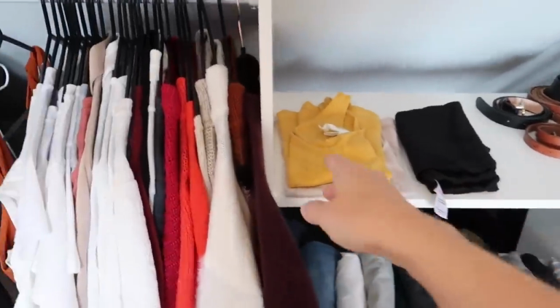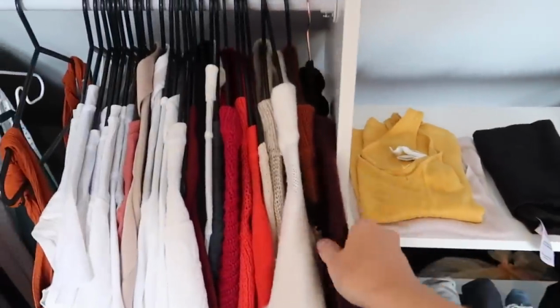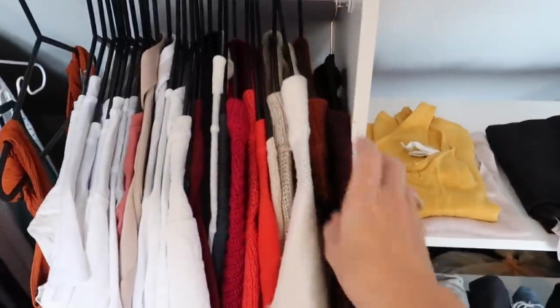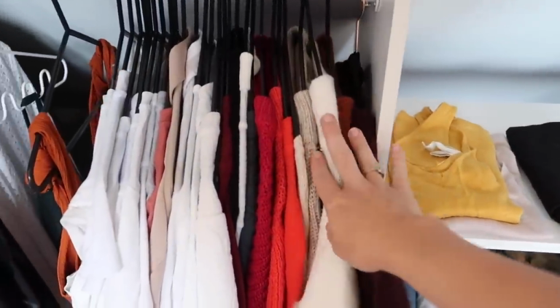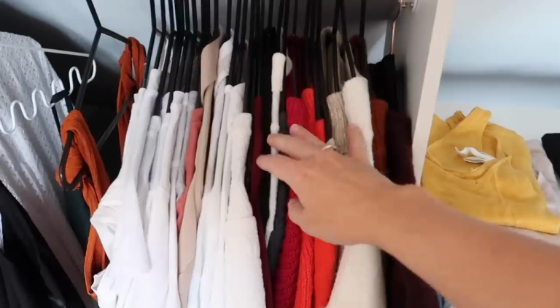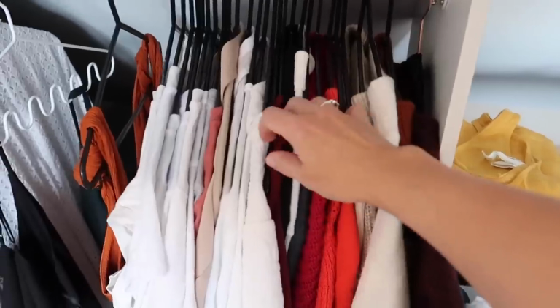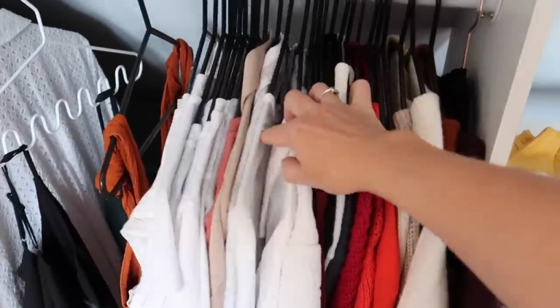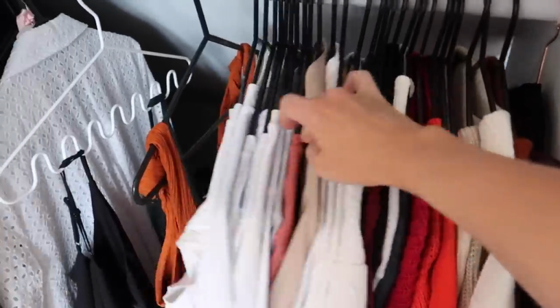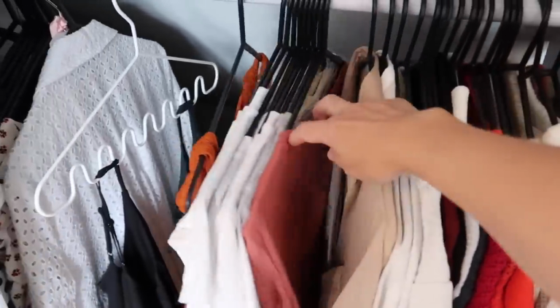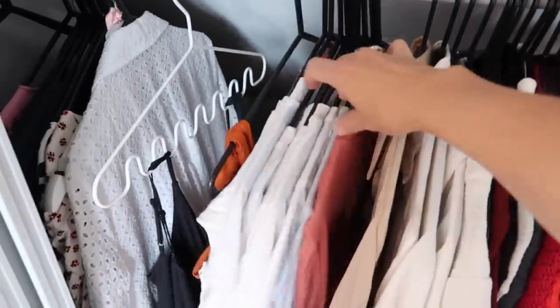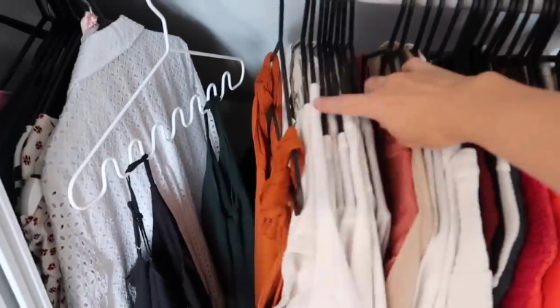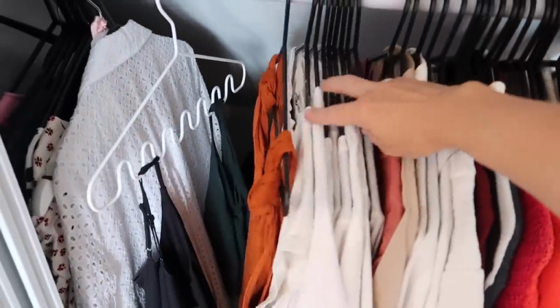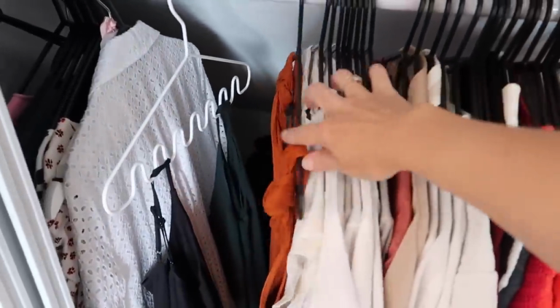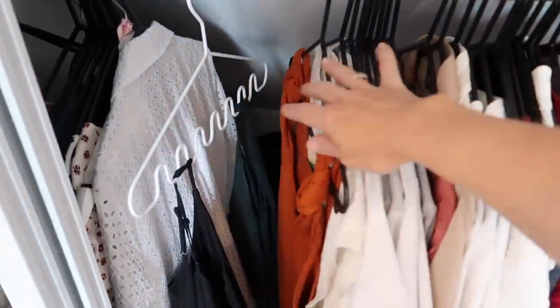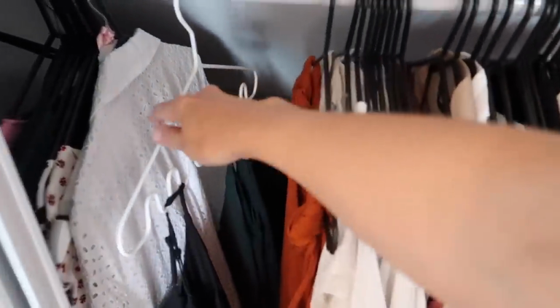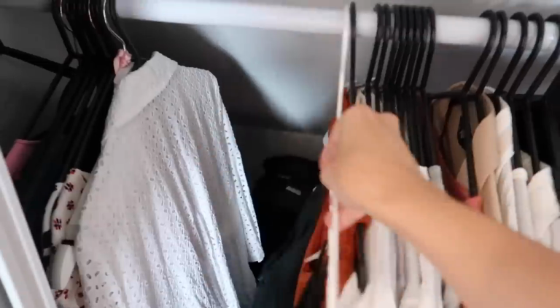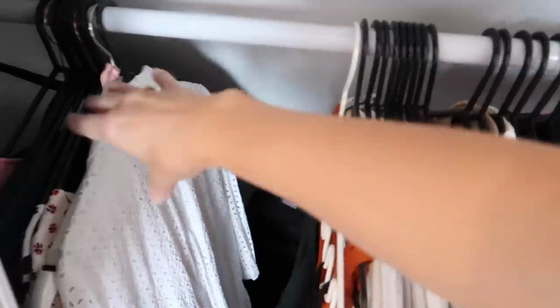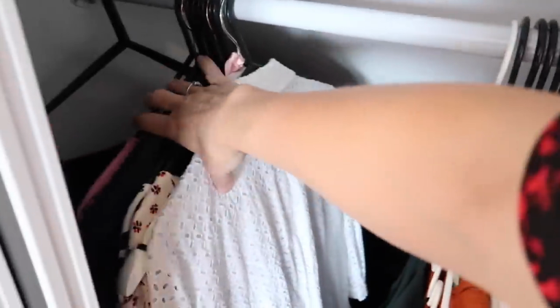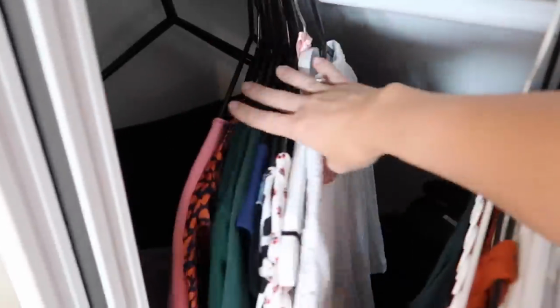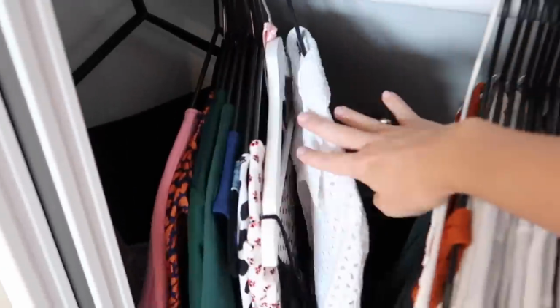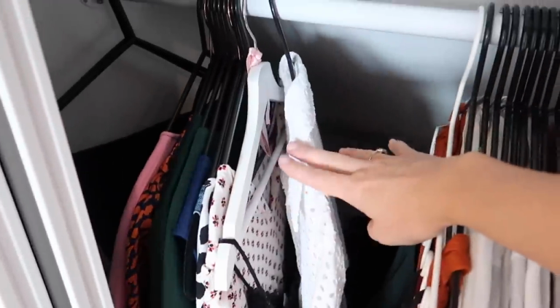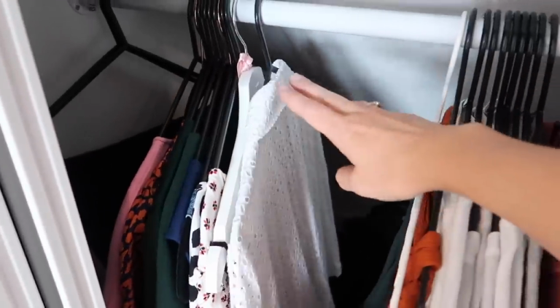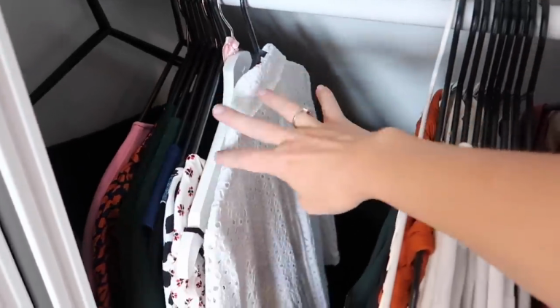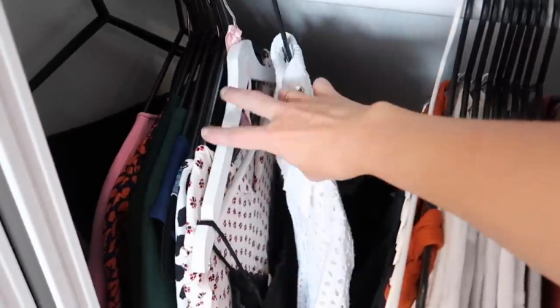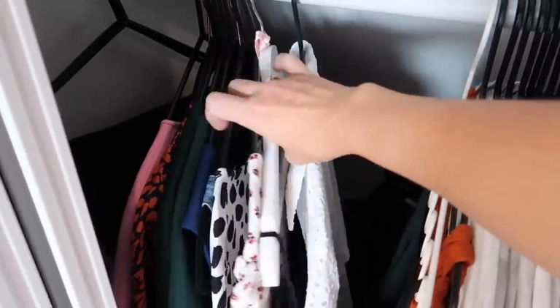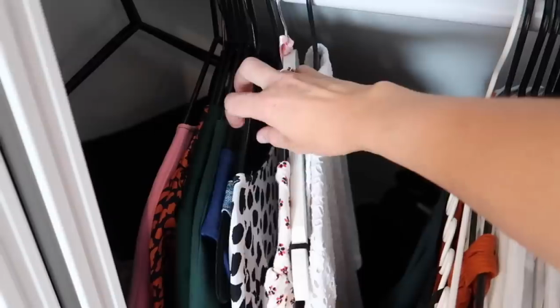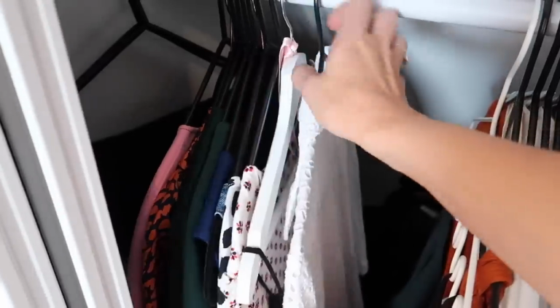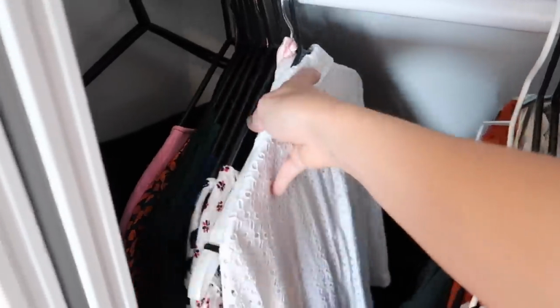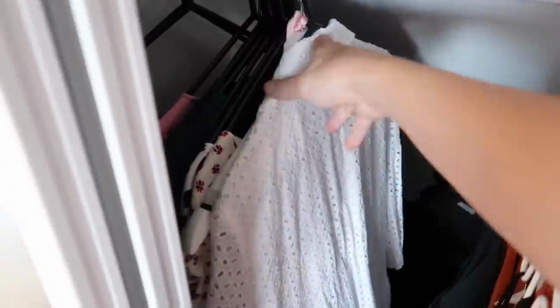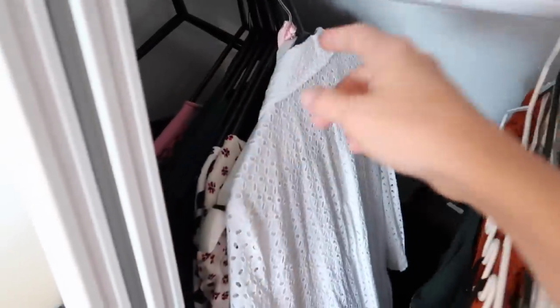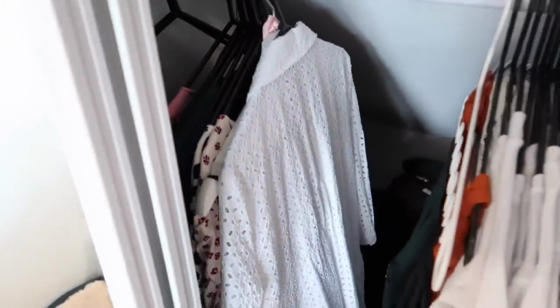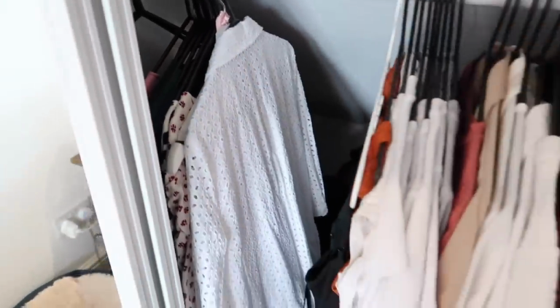I've got a jumper dress, jumpers, shirts, and then I've got all my t-shirts and bits and some strappy tops. And then over here are my dresses — I've got sort of summer dresses and ones that I can wear during the winter as well with tights.